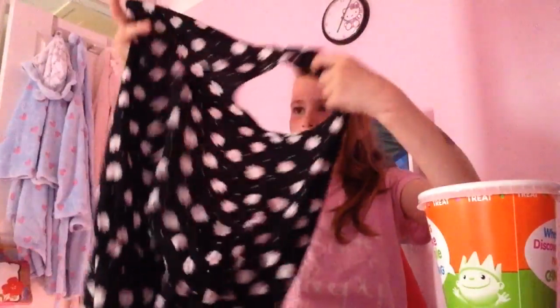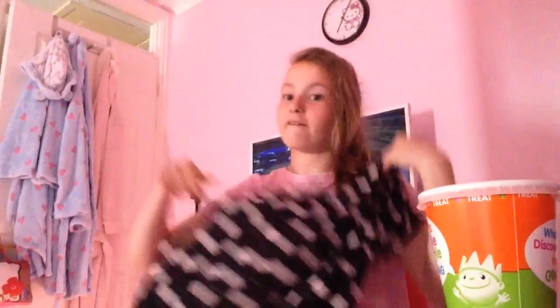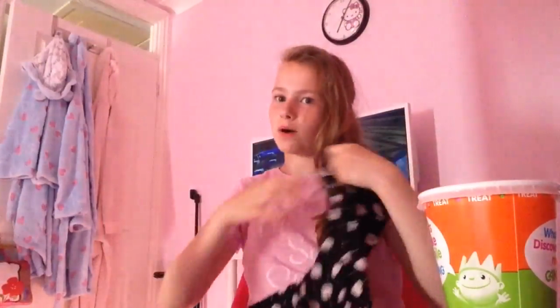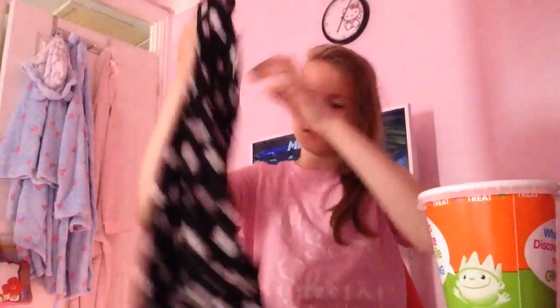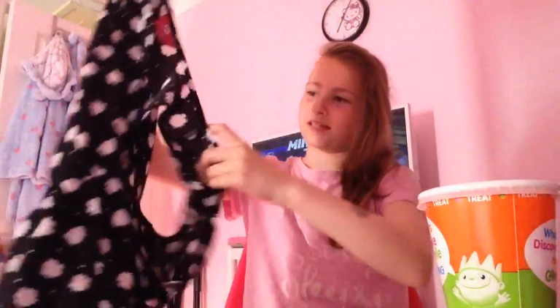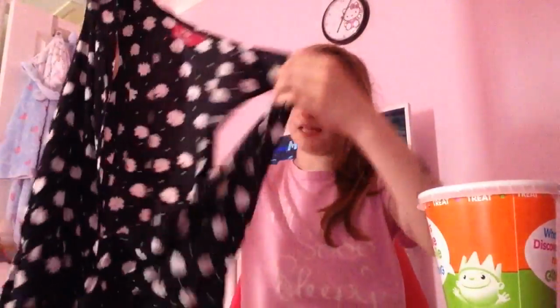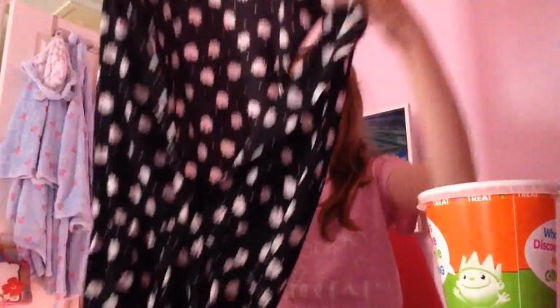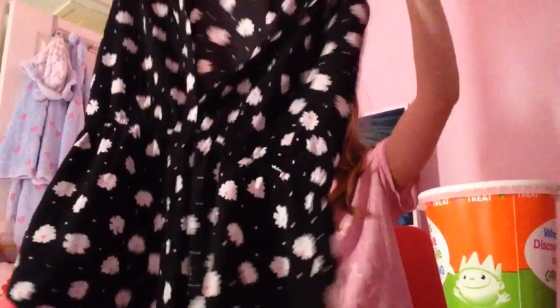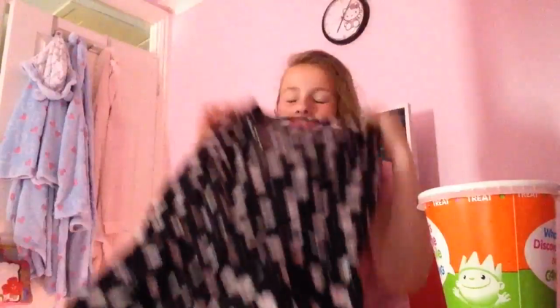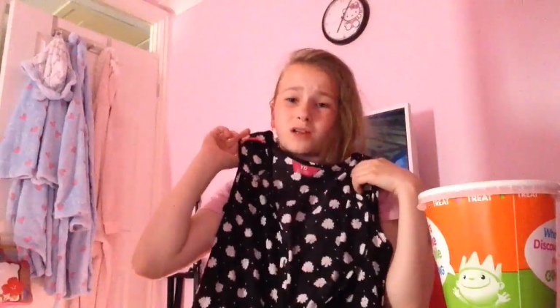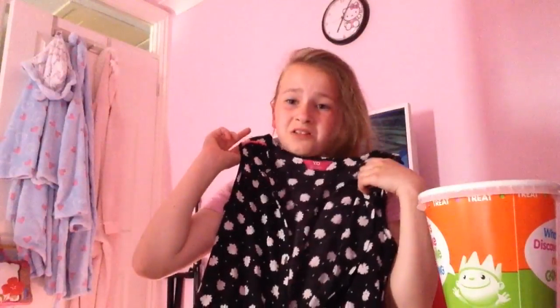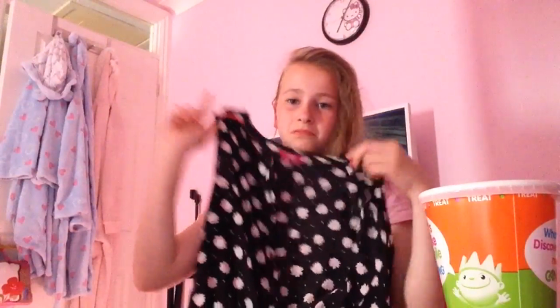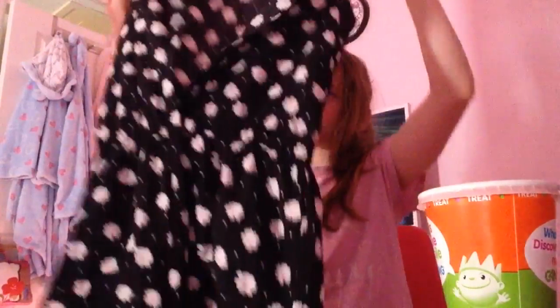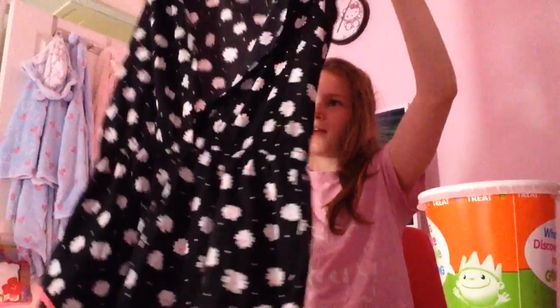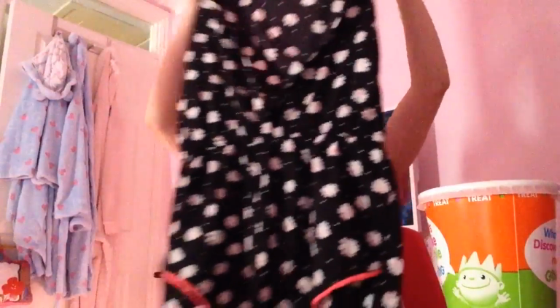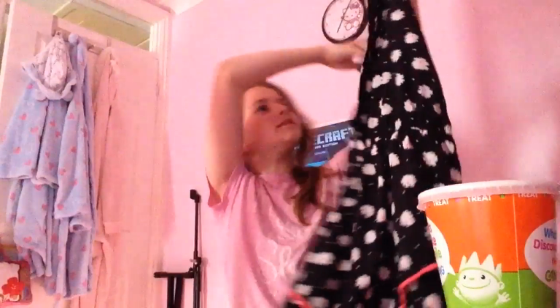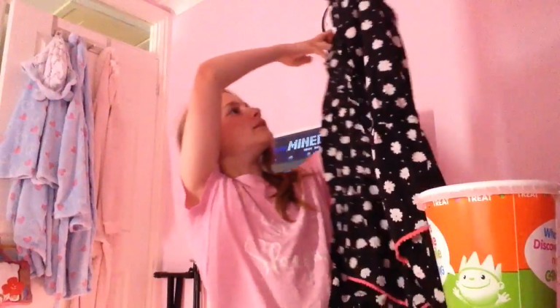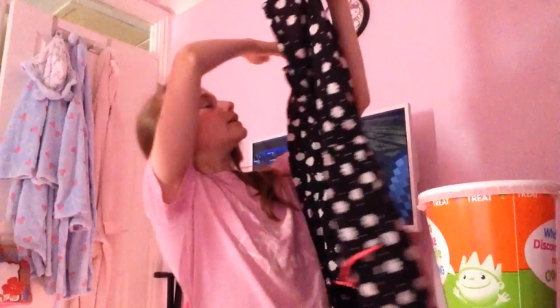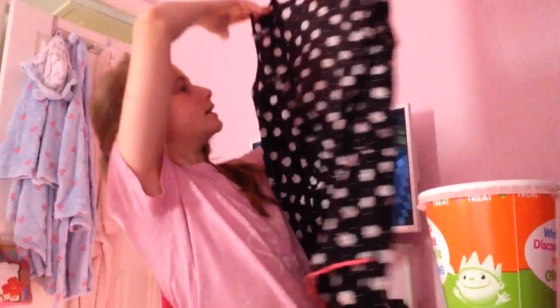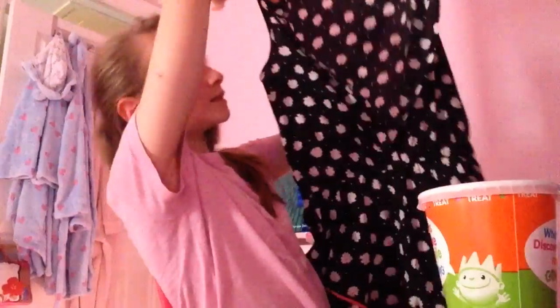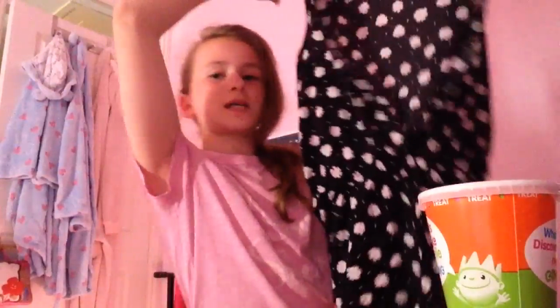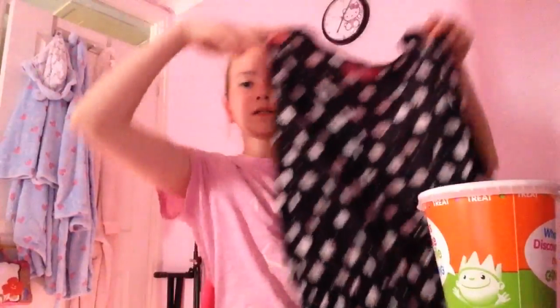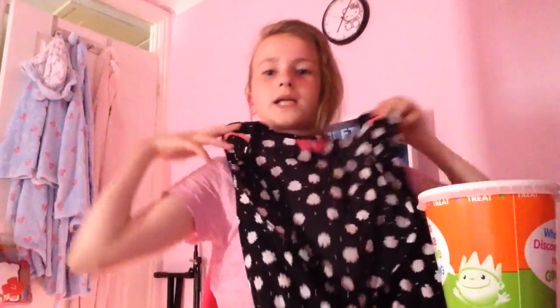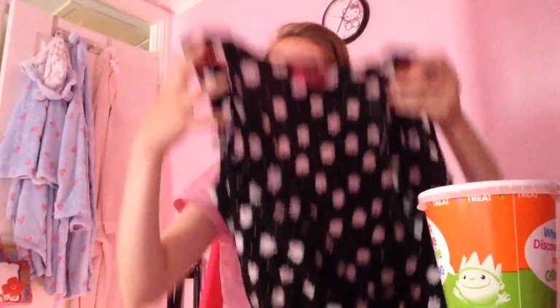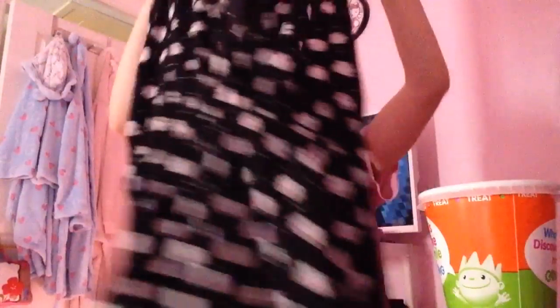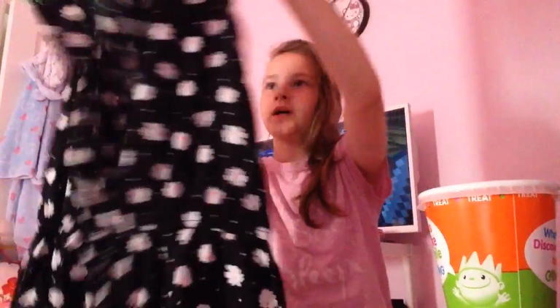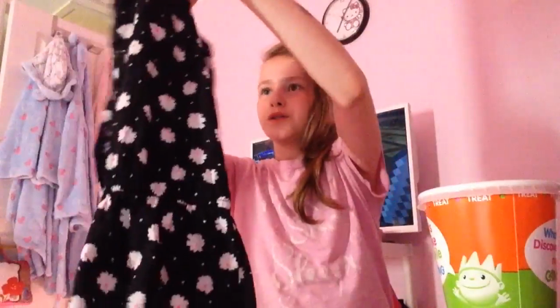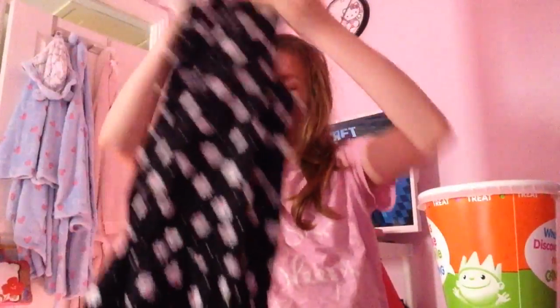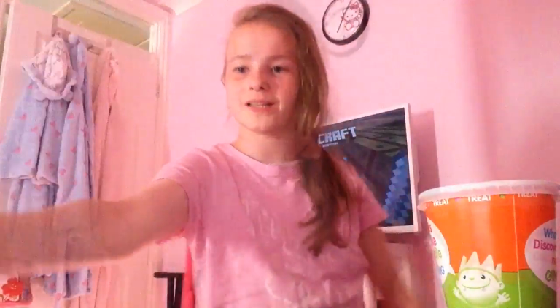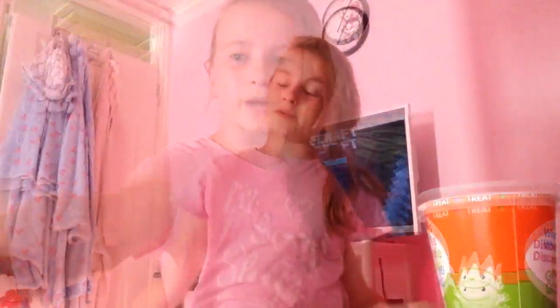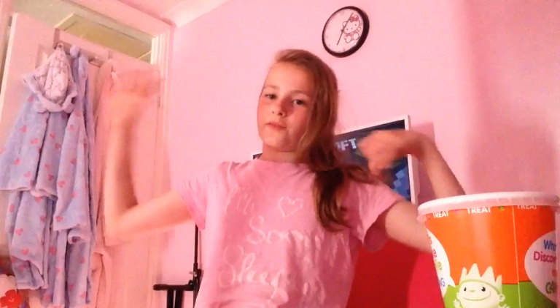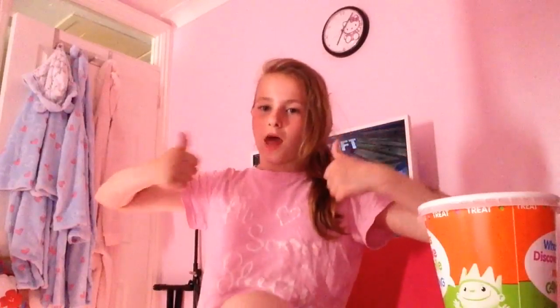It's a flower one — it's got daisies and it's a black one. It tracks the sun. It's really nice. It has buttons on as well like my other one. I really like this one a lot.